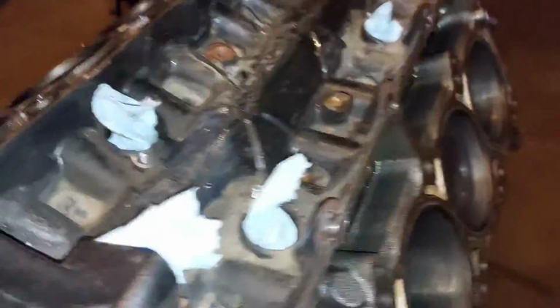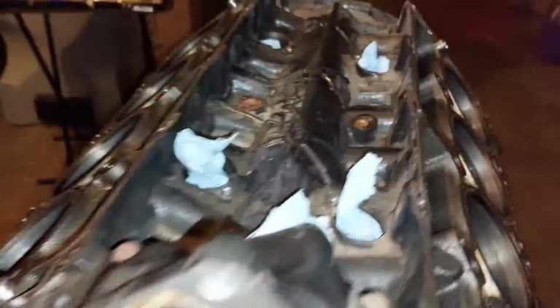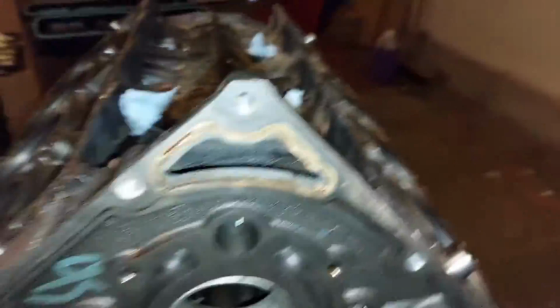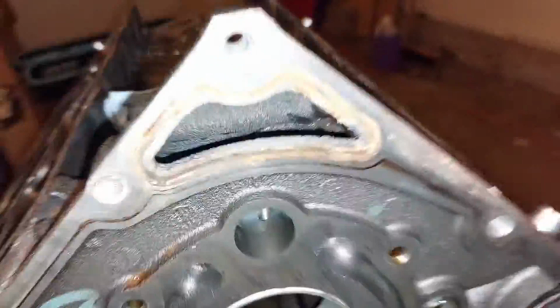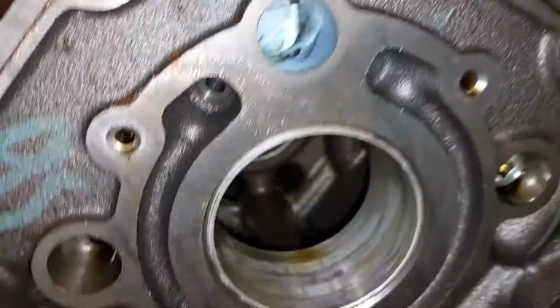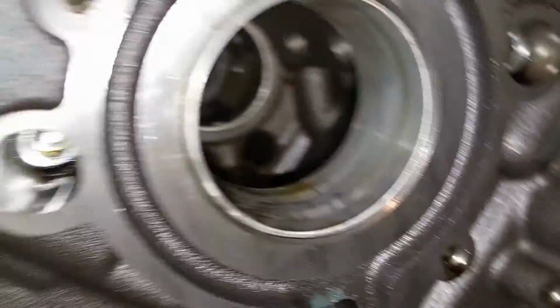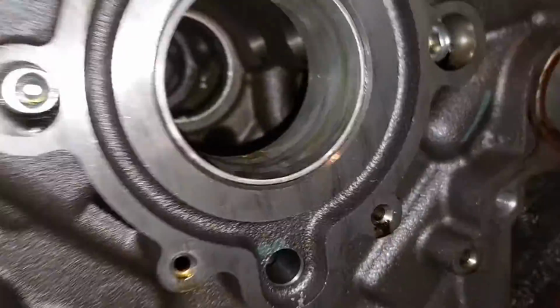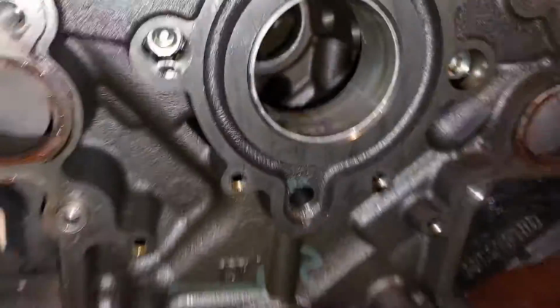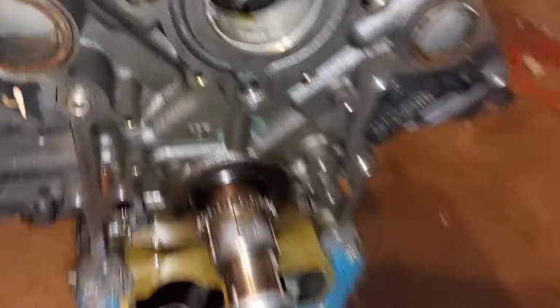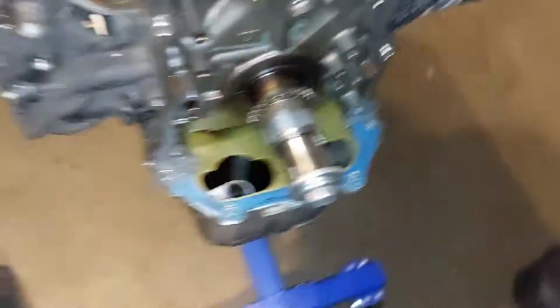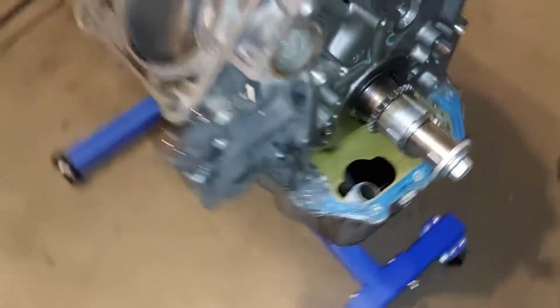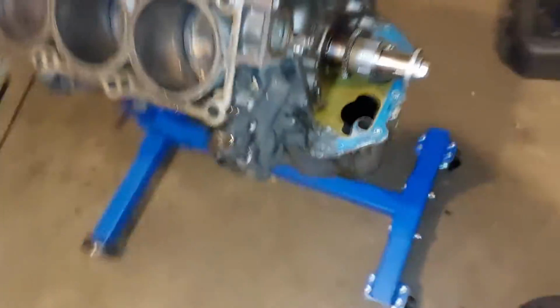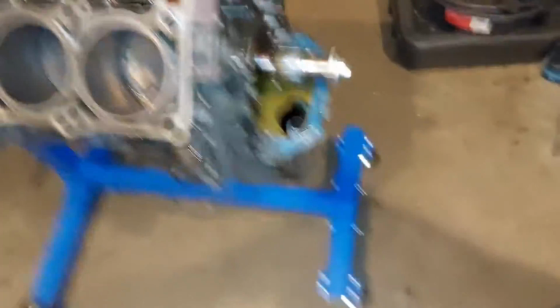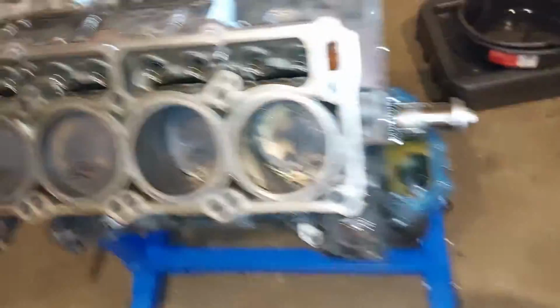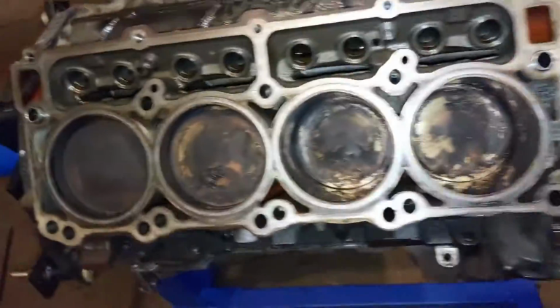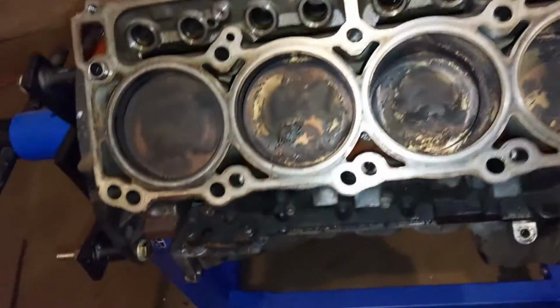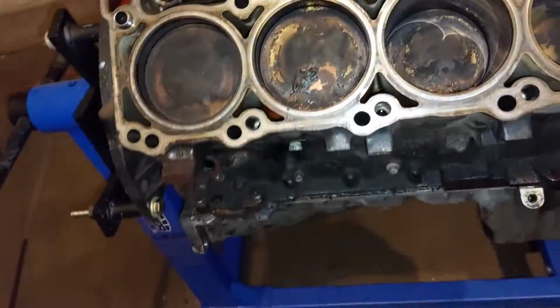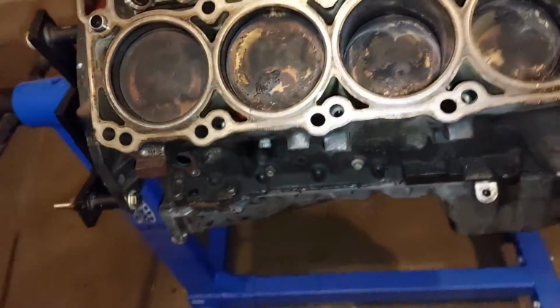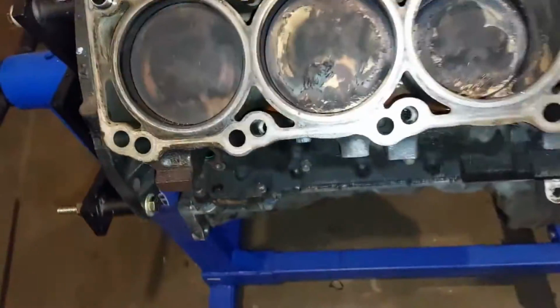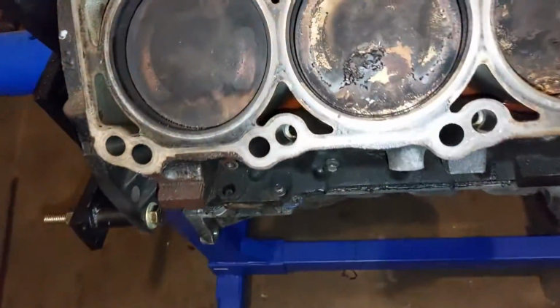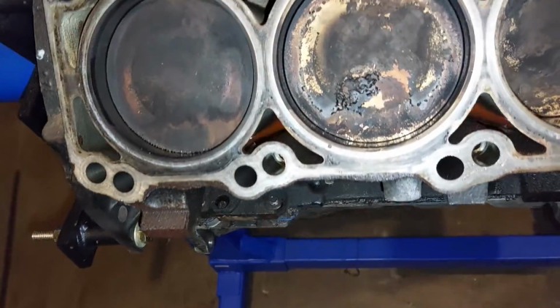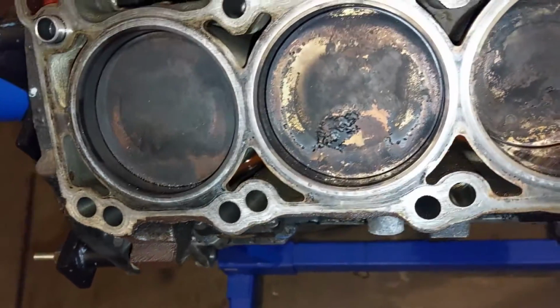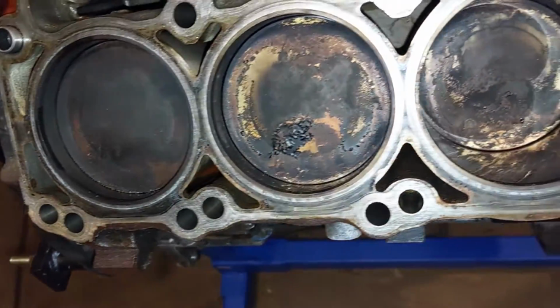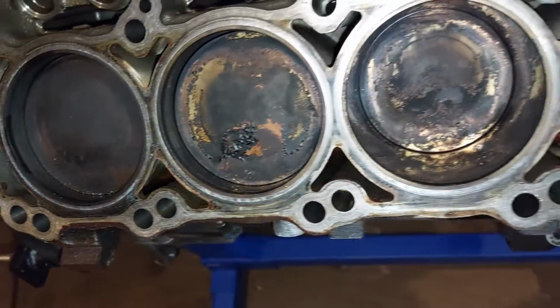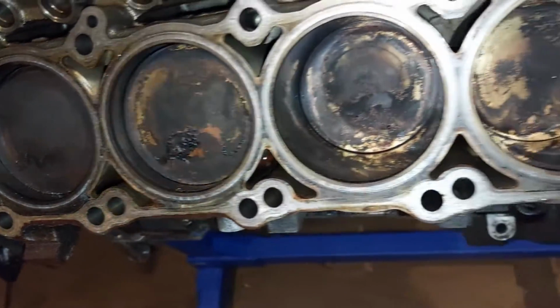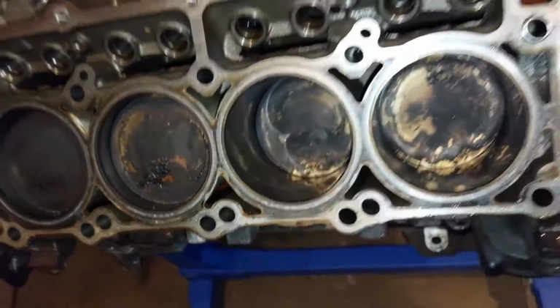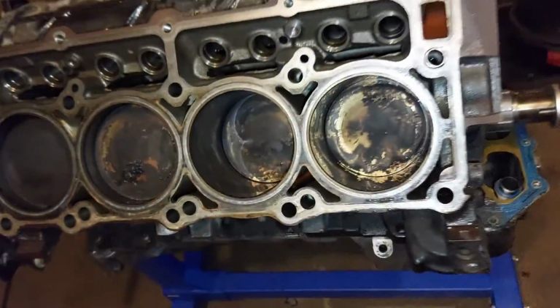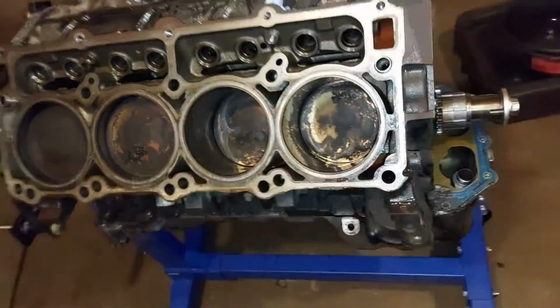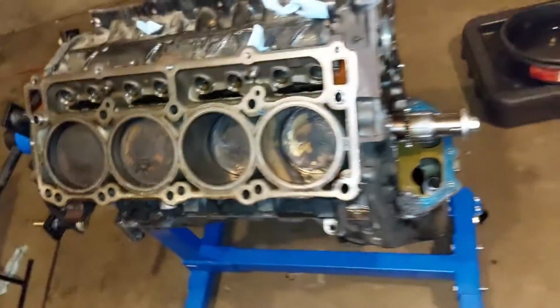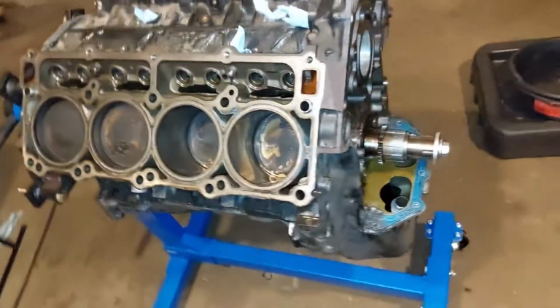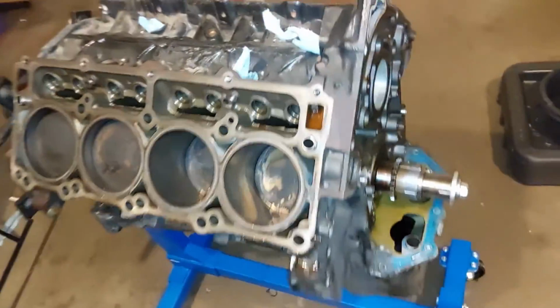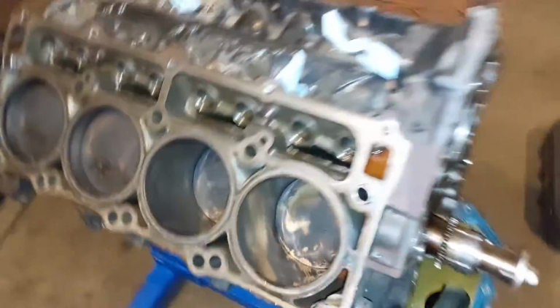I already got the cam out. Oil pump, timing chain — pistons on this side look good as well, a little dirty, but got the lifters out.